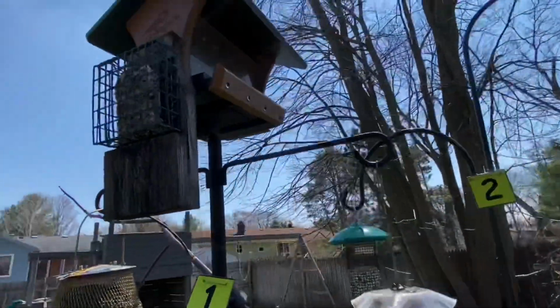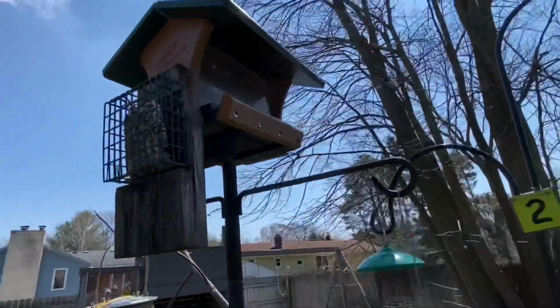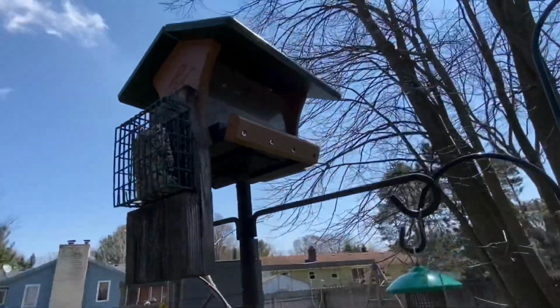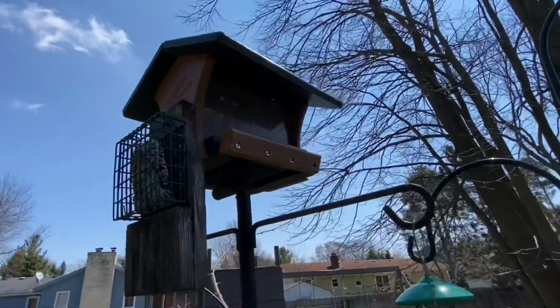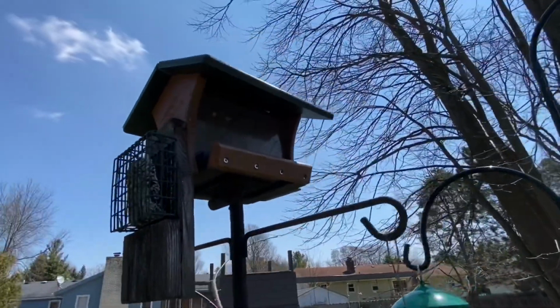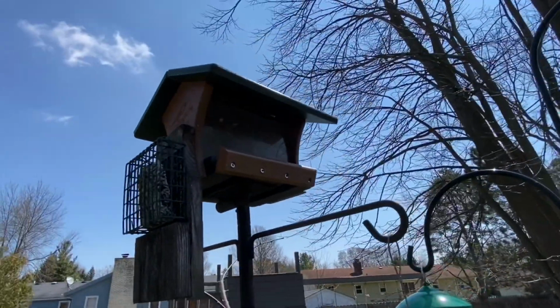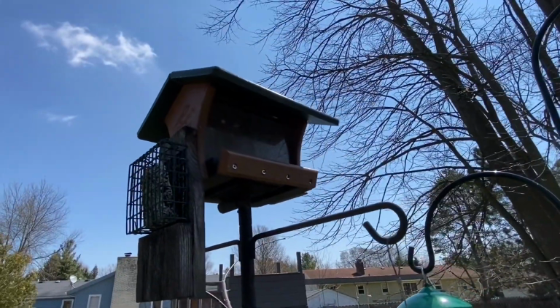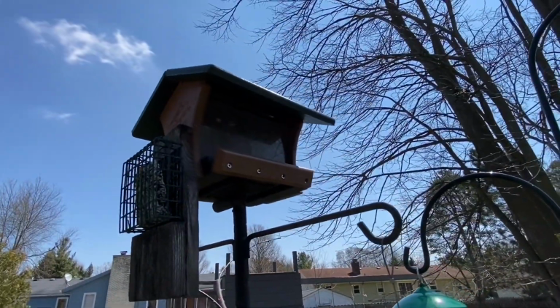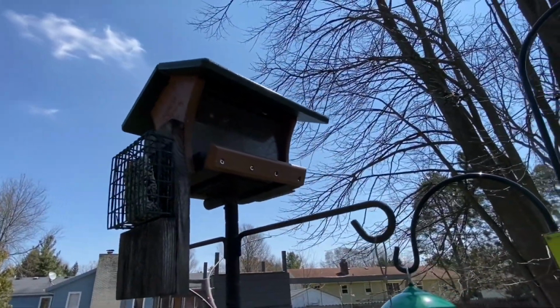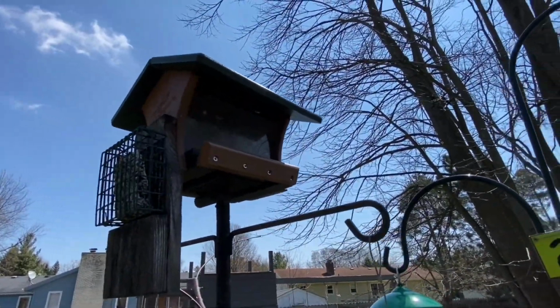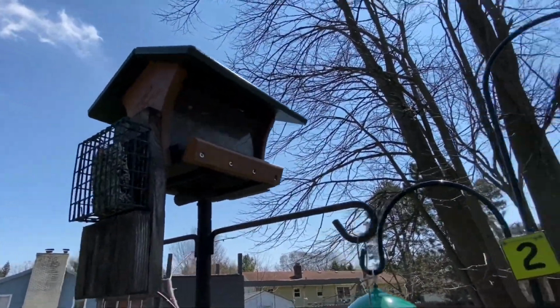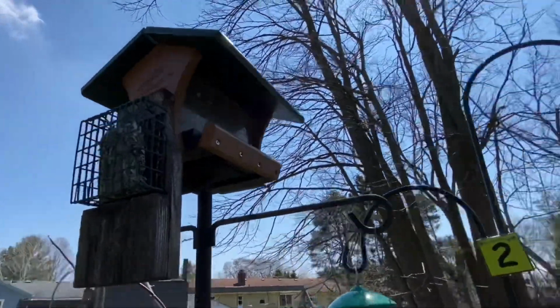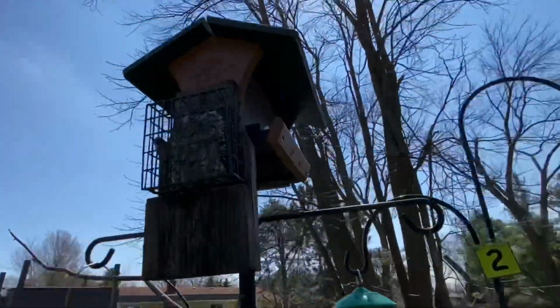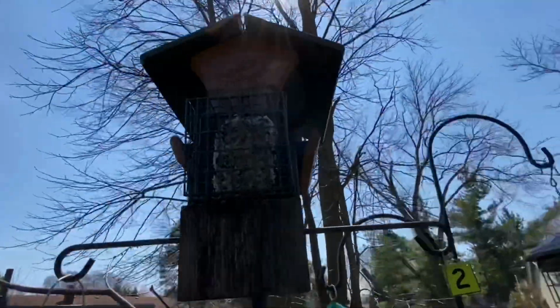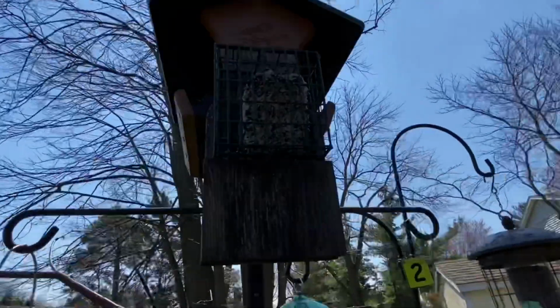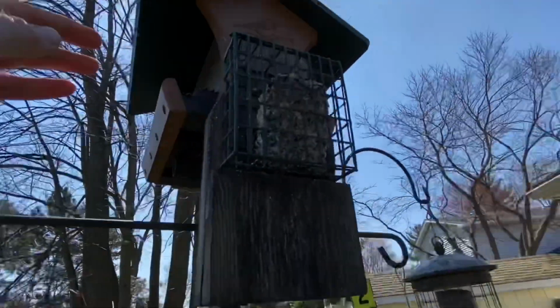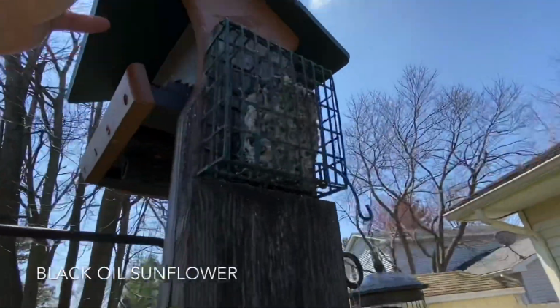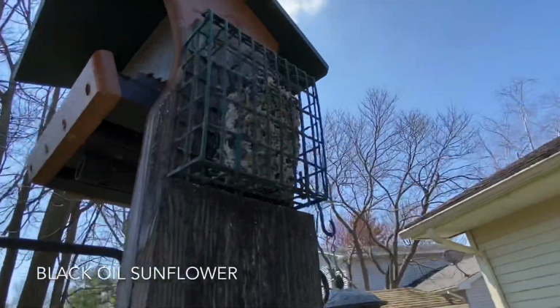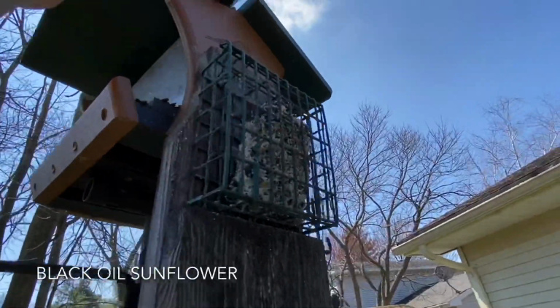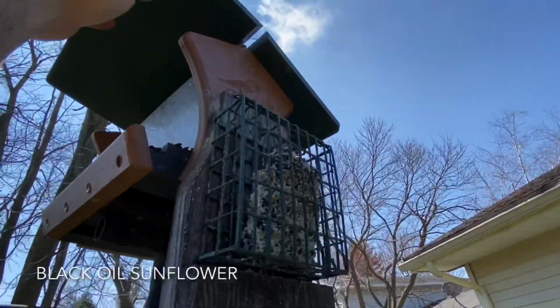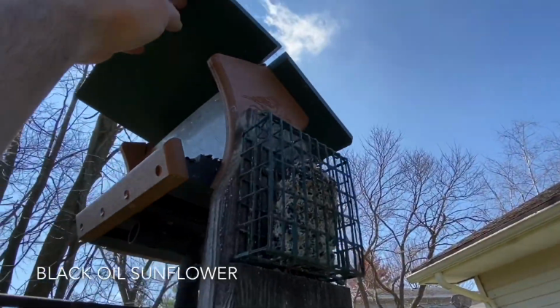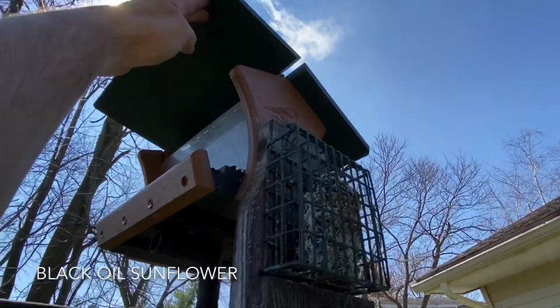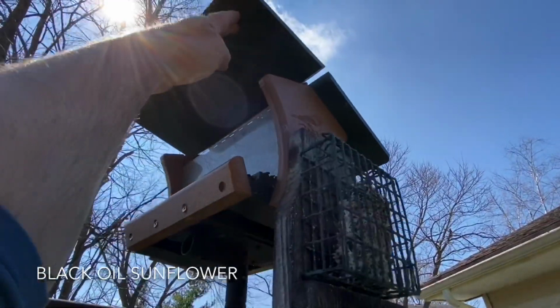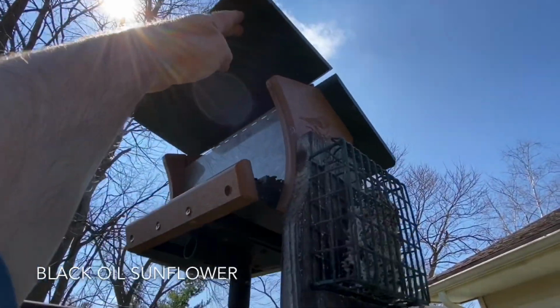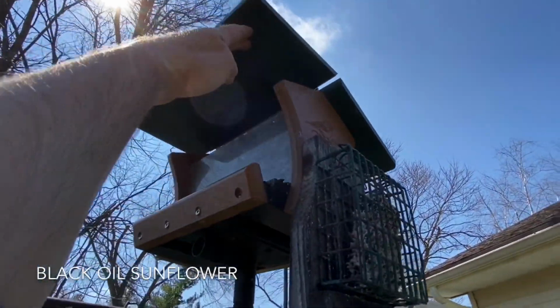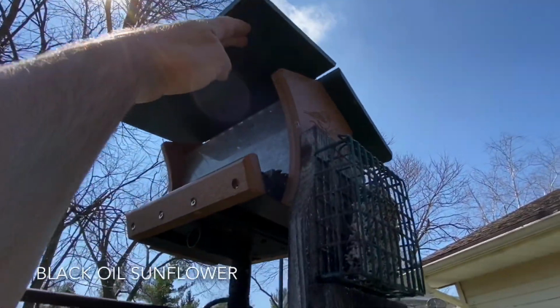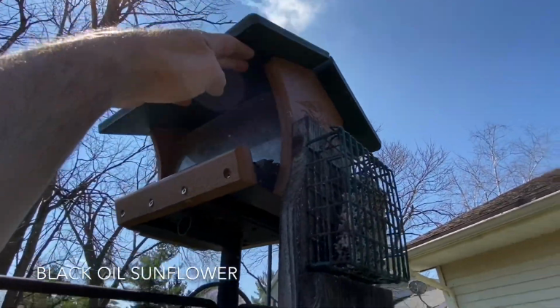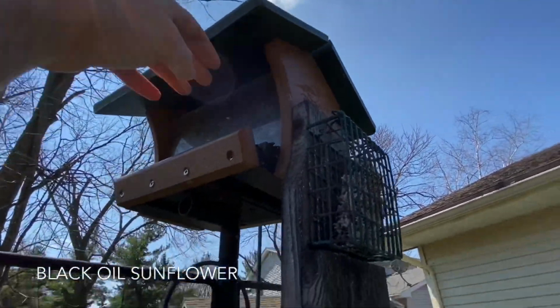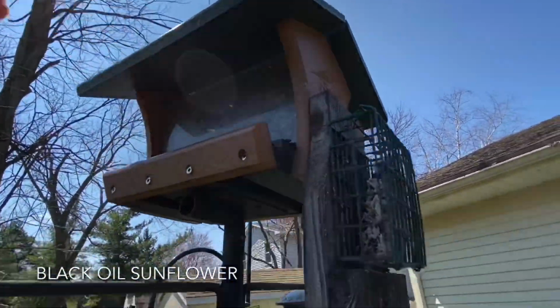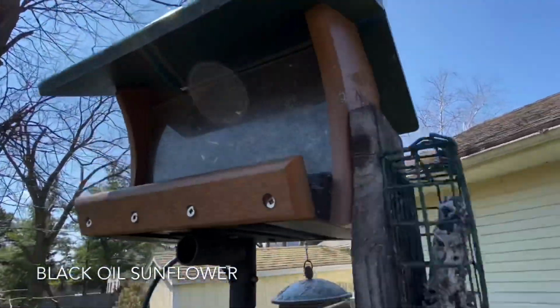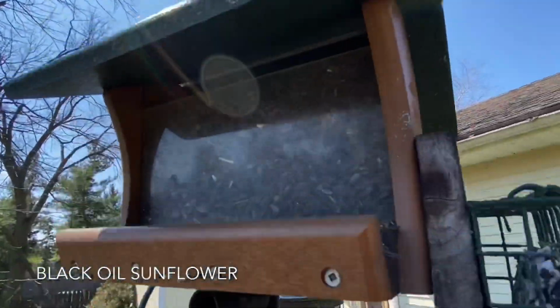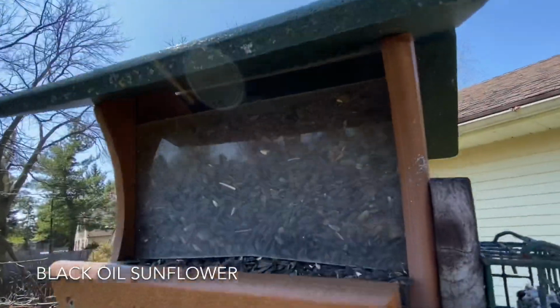Also, I refilled the hopper feeder up top by flipping up the lid and filling it with black oil sunflower seeds.